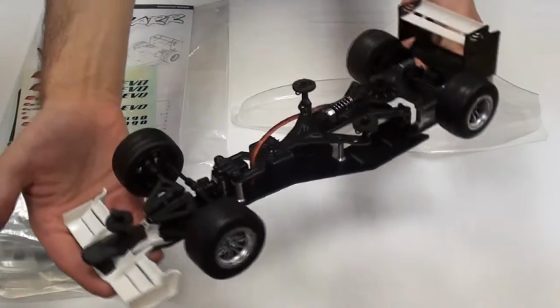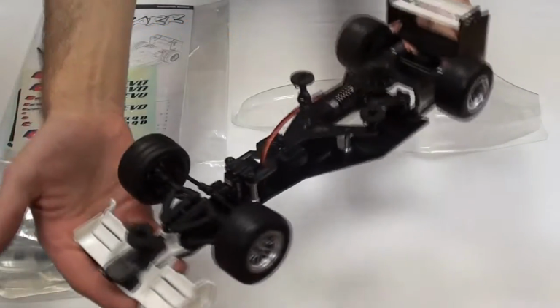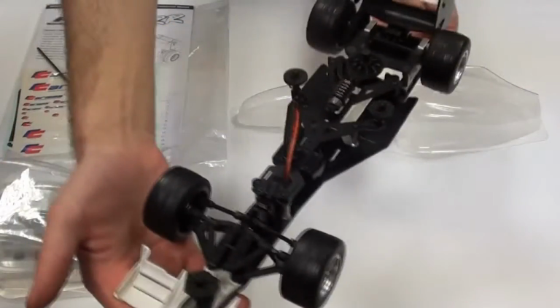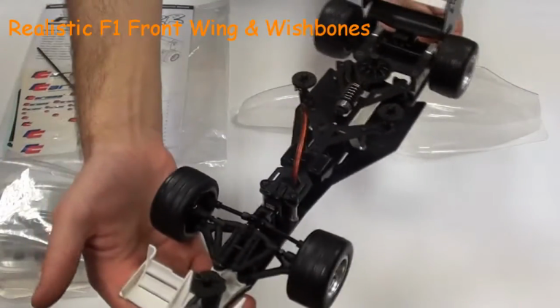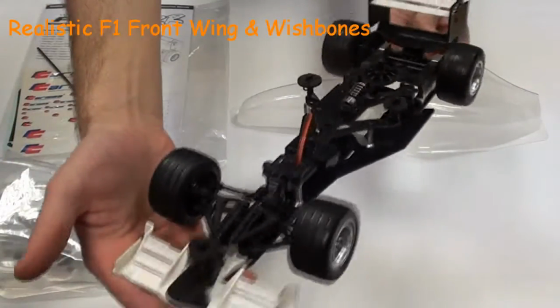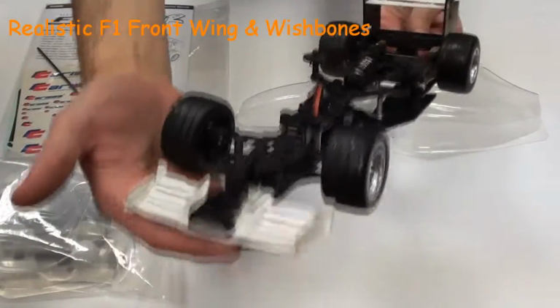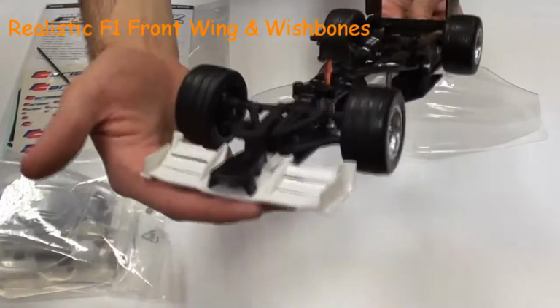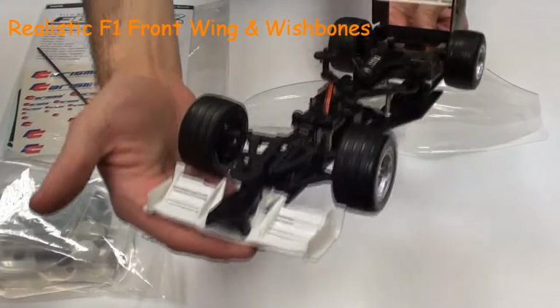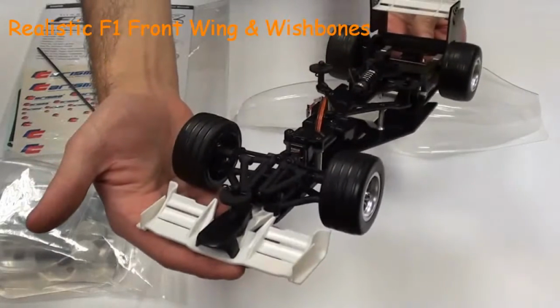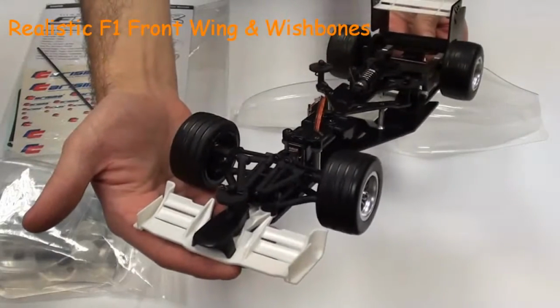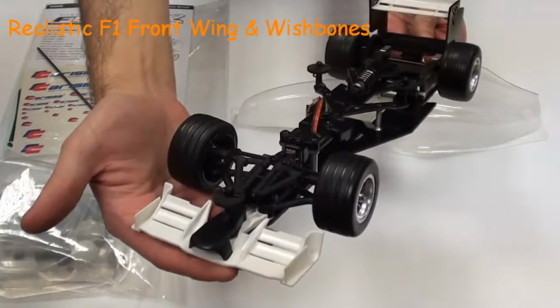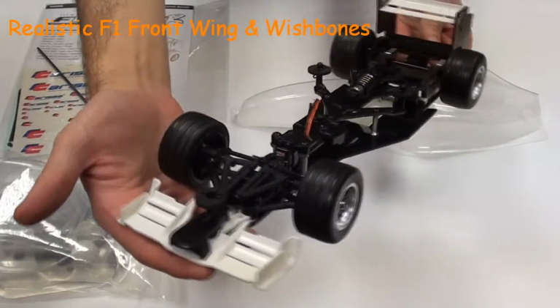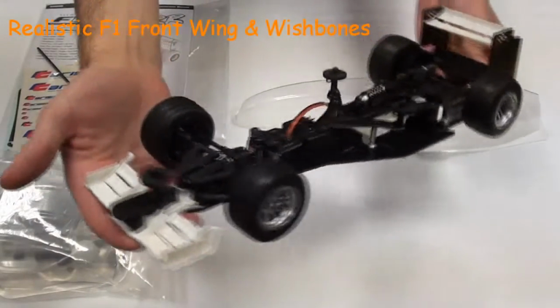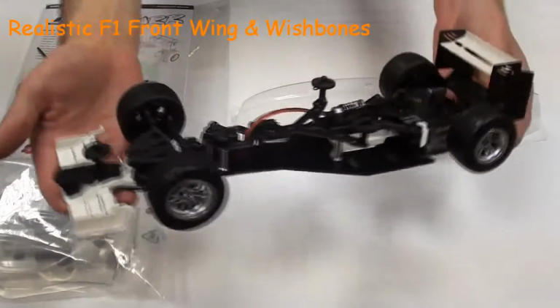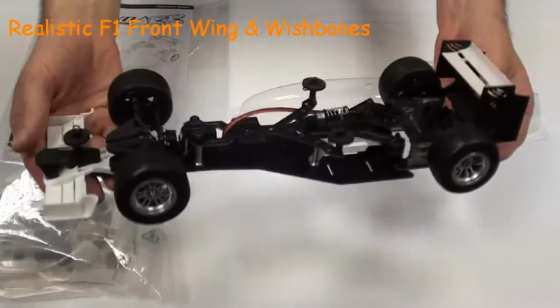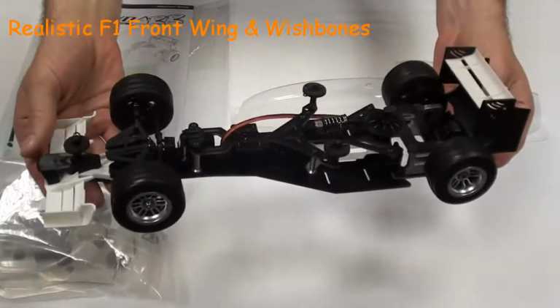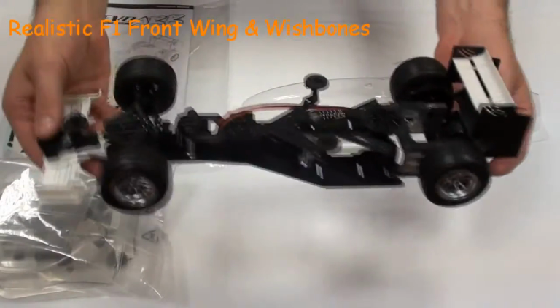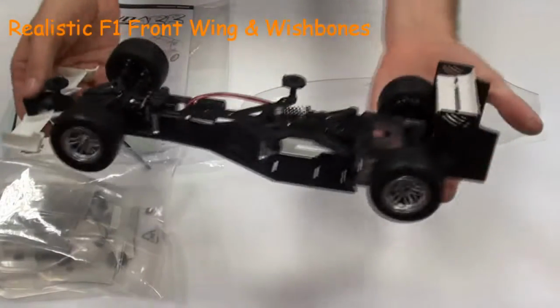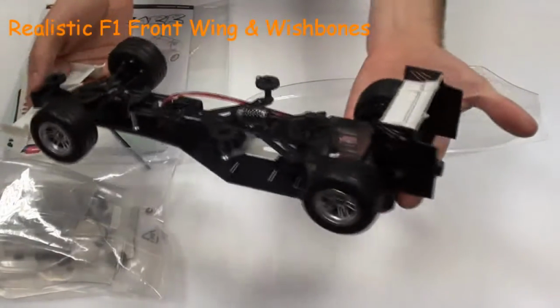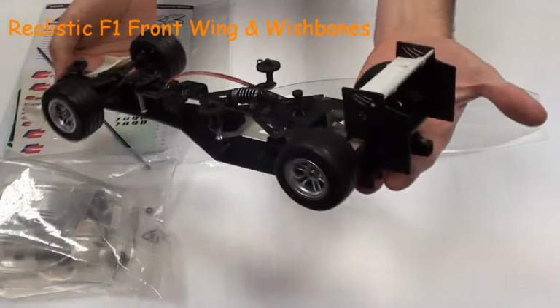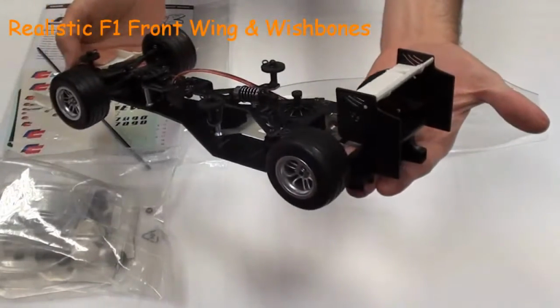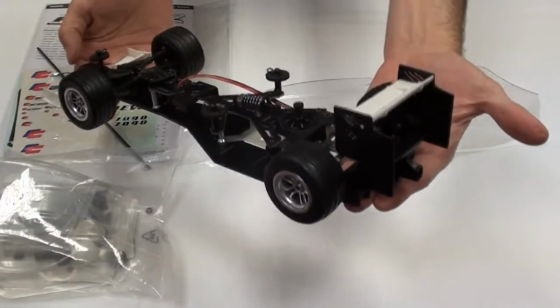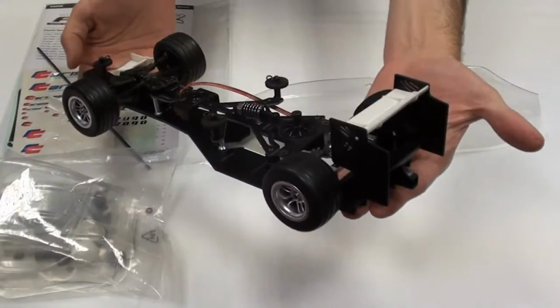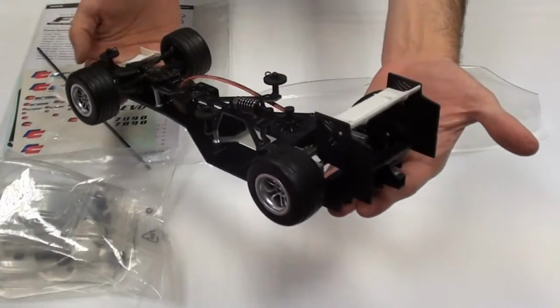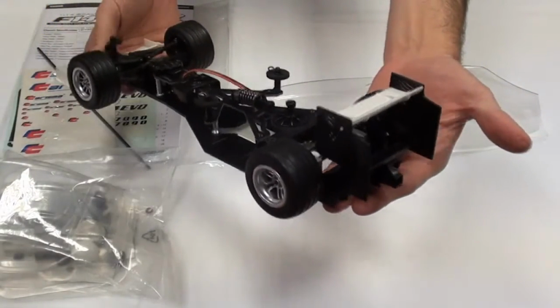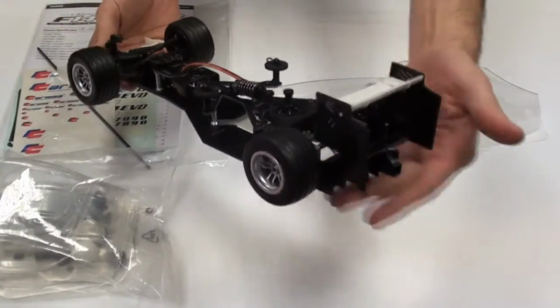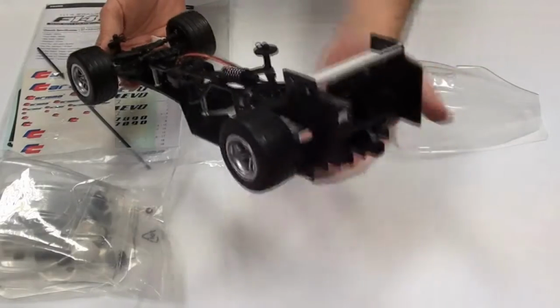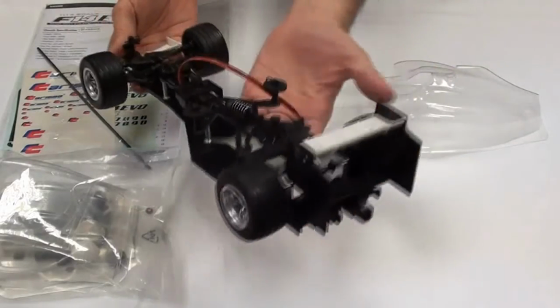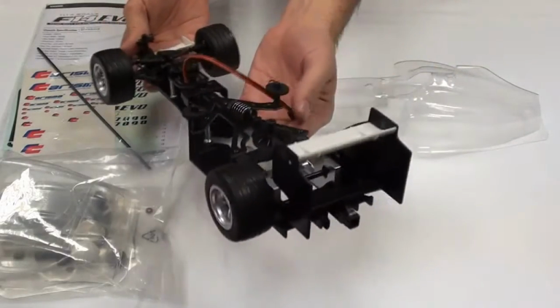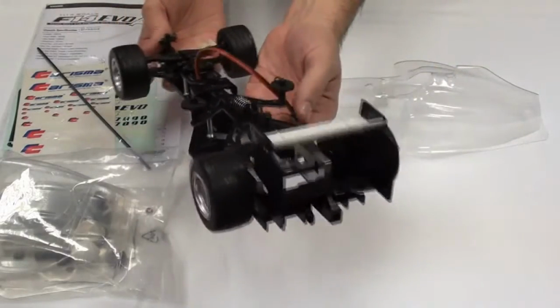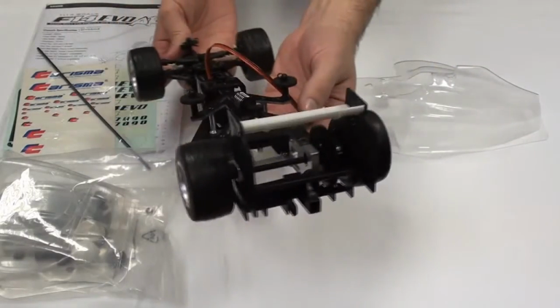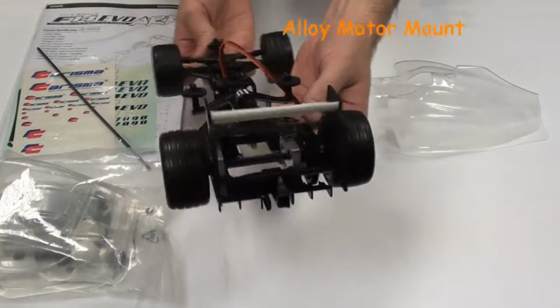The front end is very Formula 1 inspired with a front wing. It also features a rear high-downforce wing as in an F1 car, along with an aluminium motor mount and a gear differential.